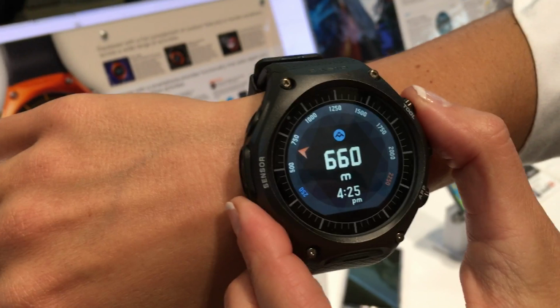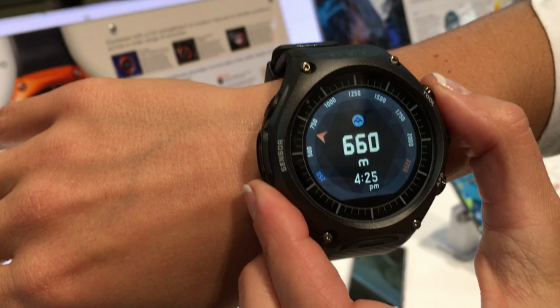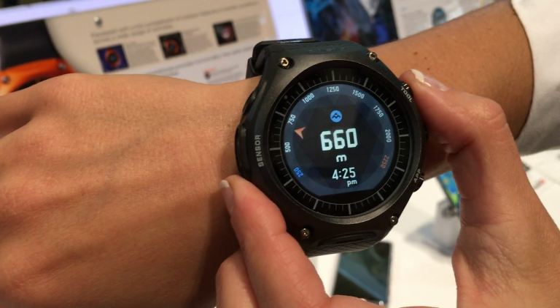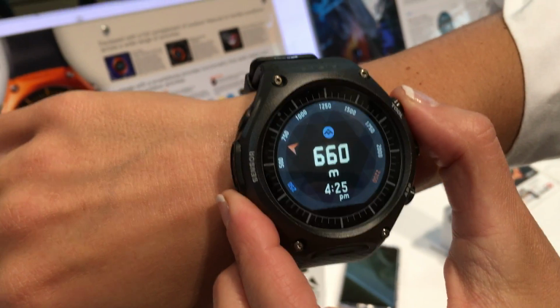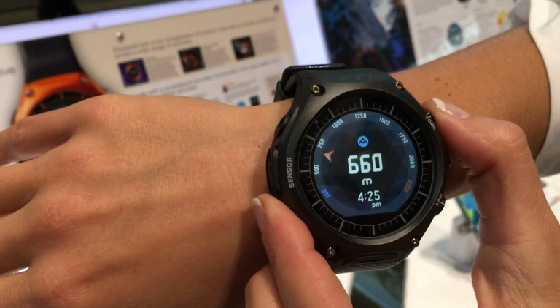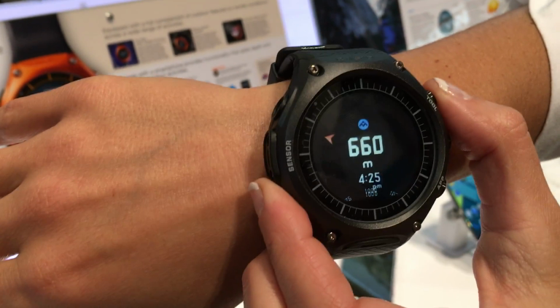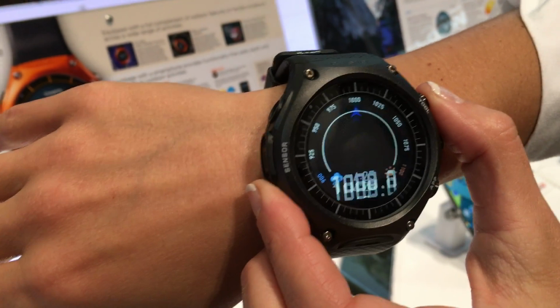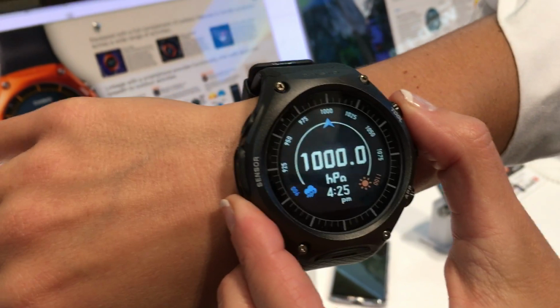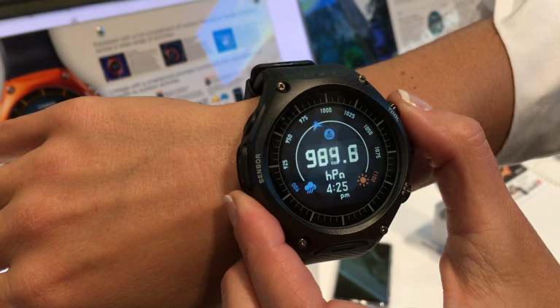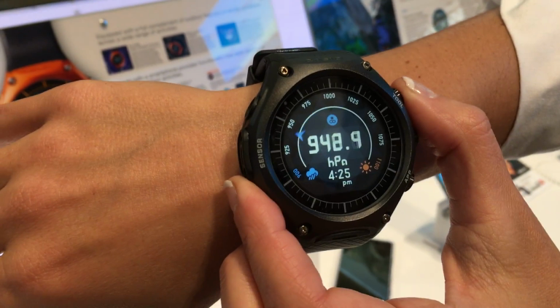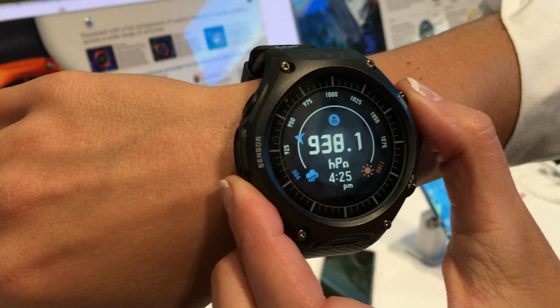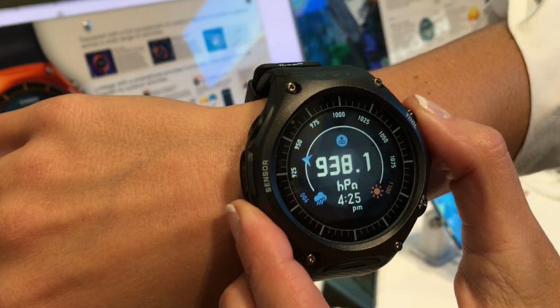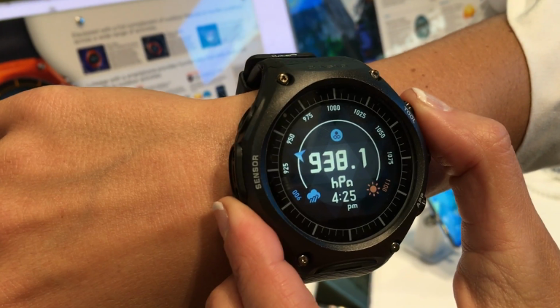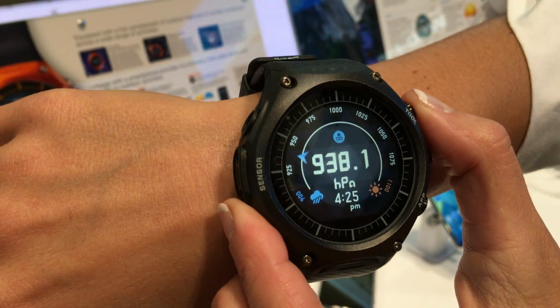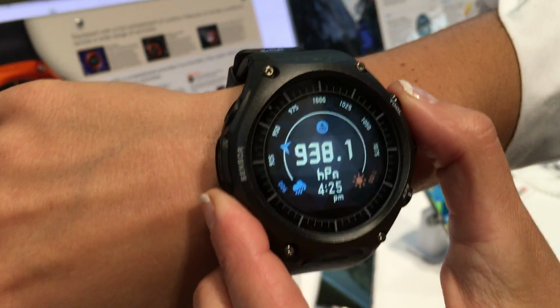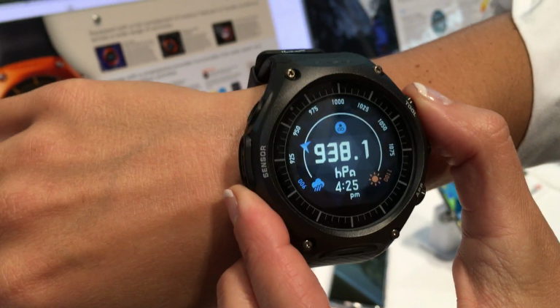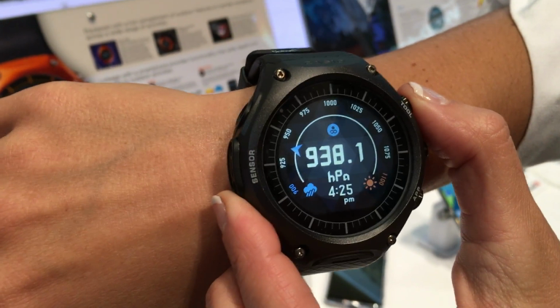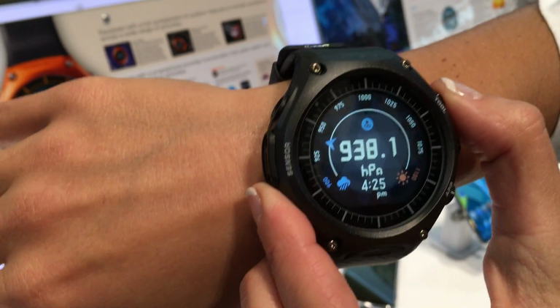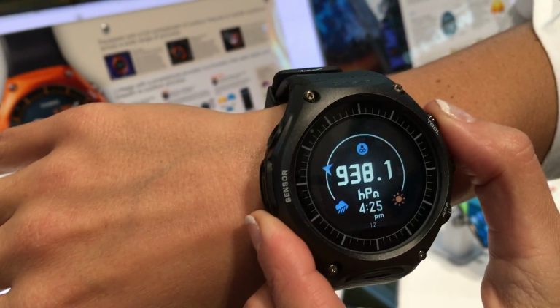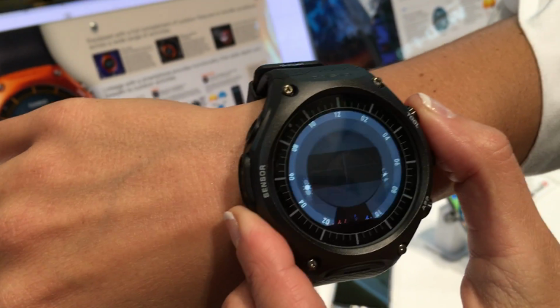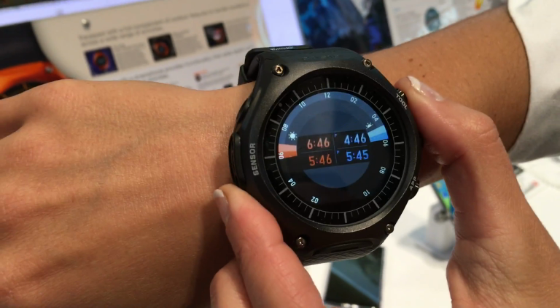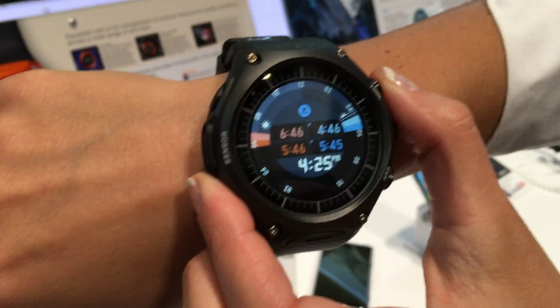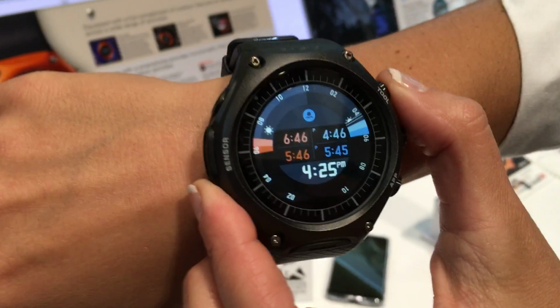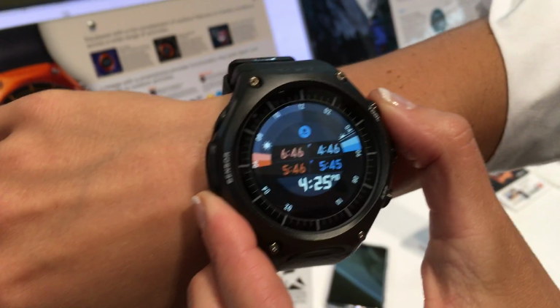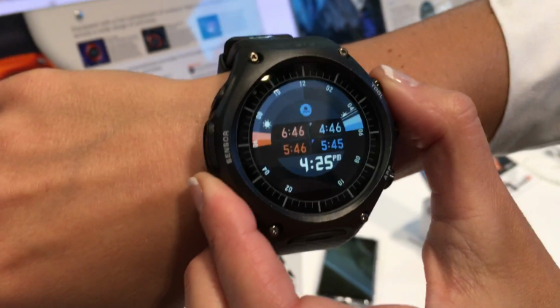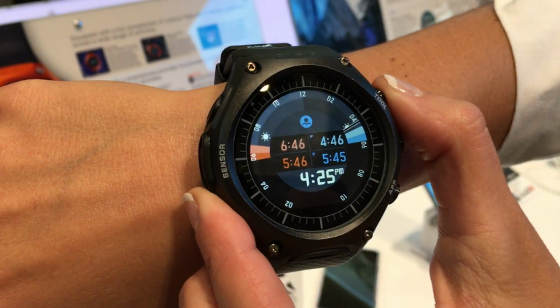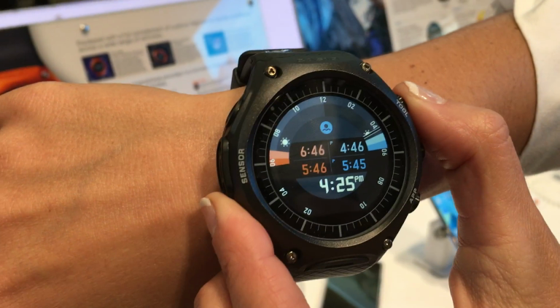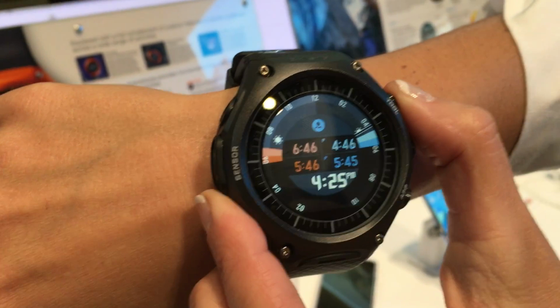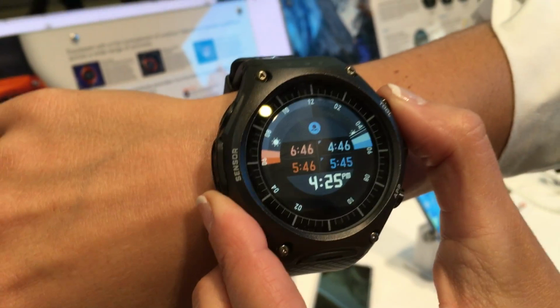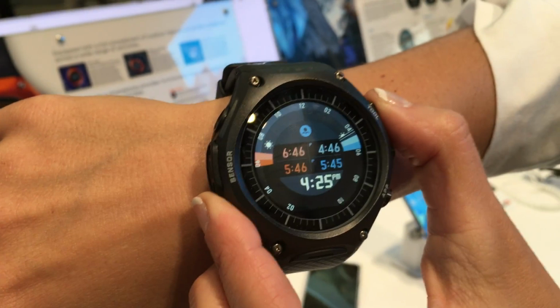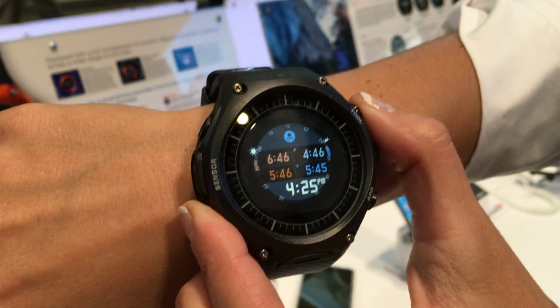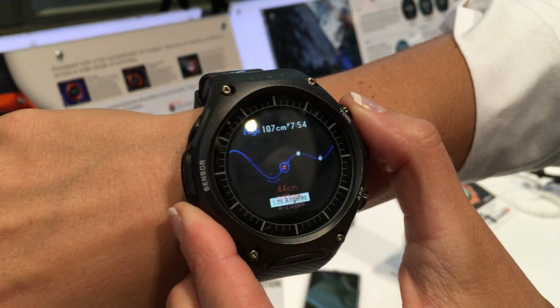There's some meters, but you can probably change it to feet as well. Also, there's the weather, so you can see all different things. And of course, if you're connected to your smartphone, you can get notifications as well.